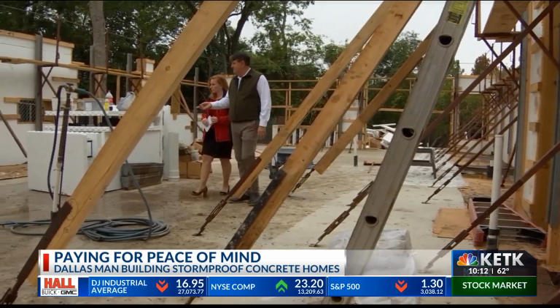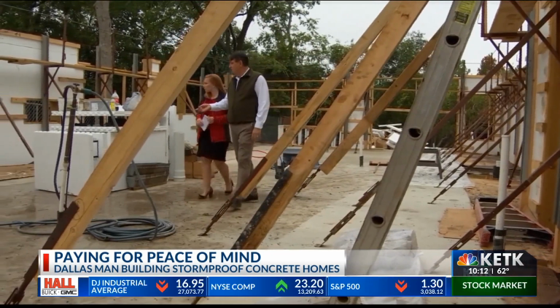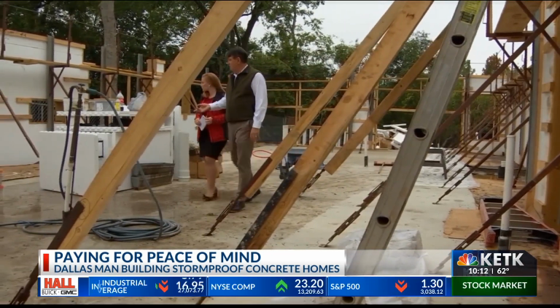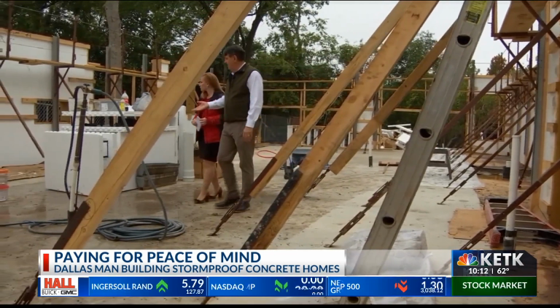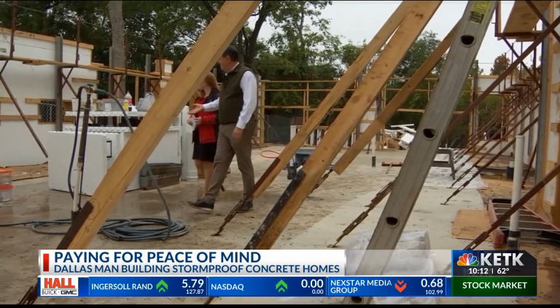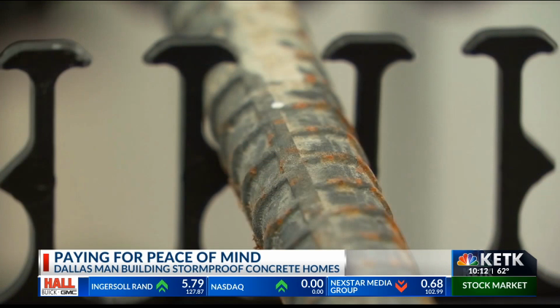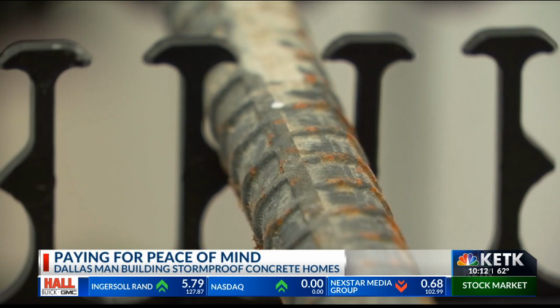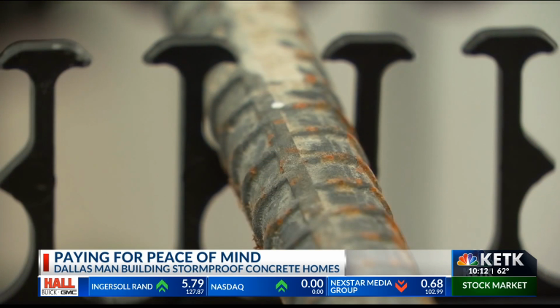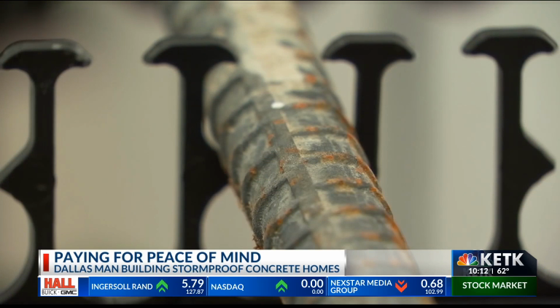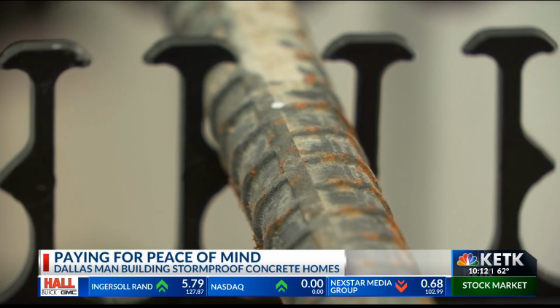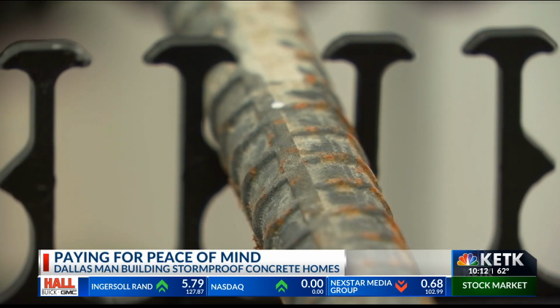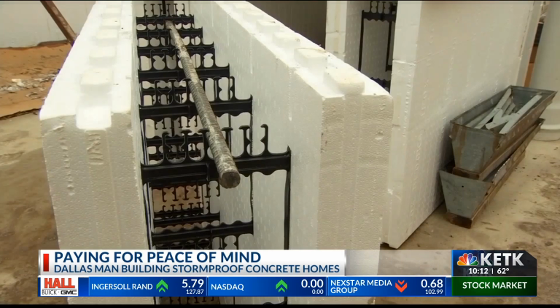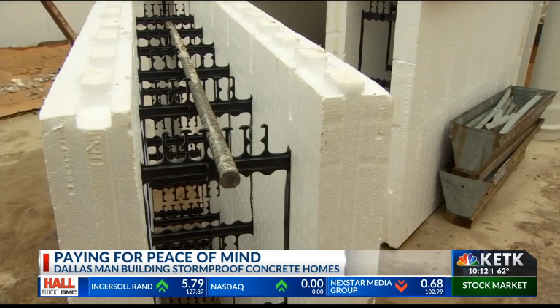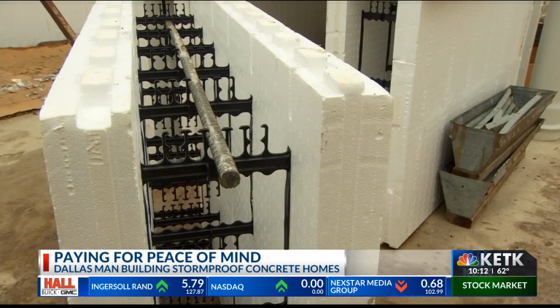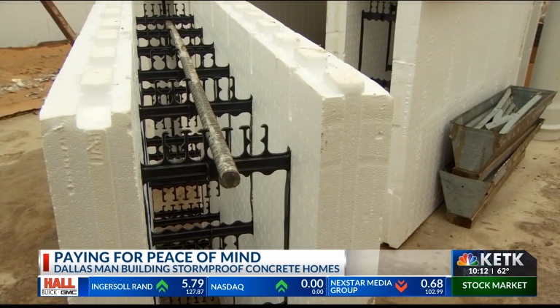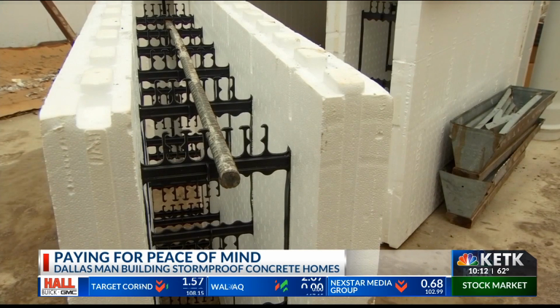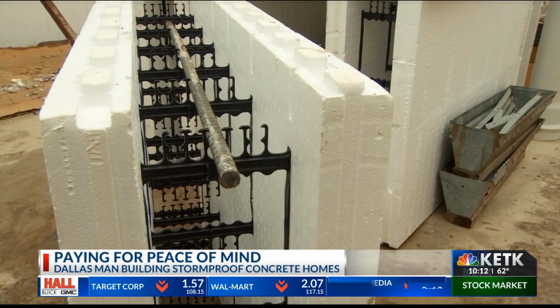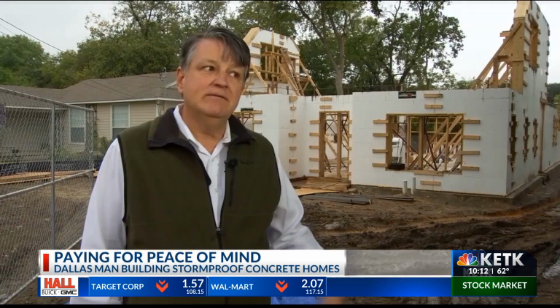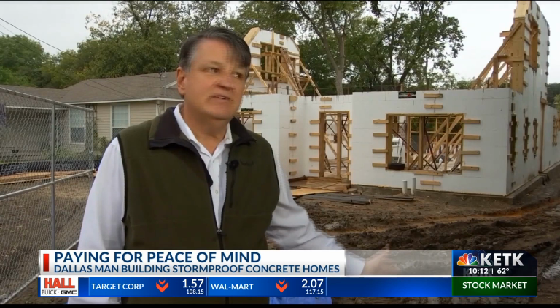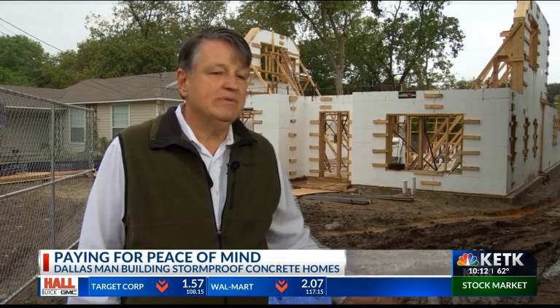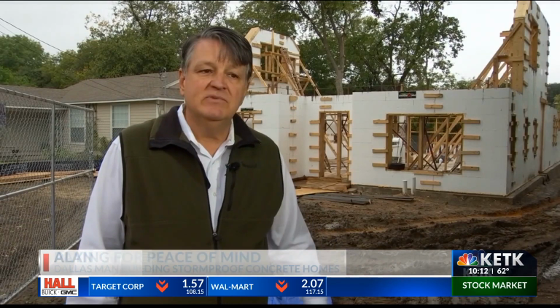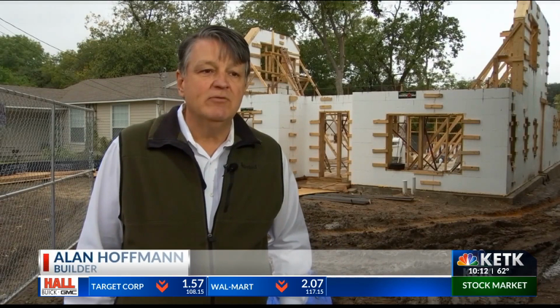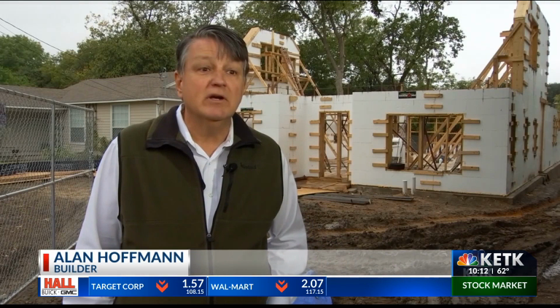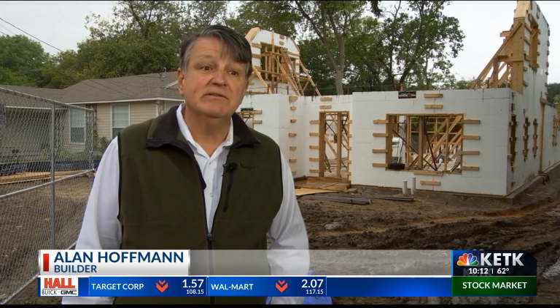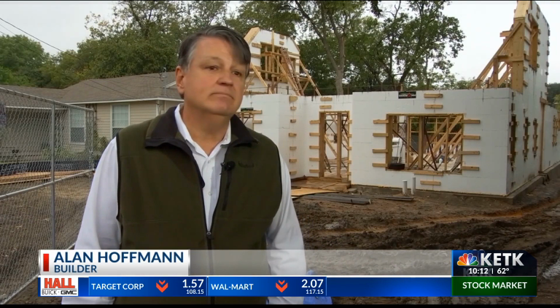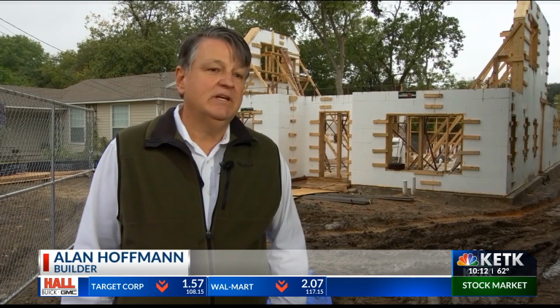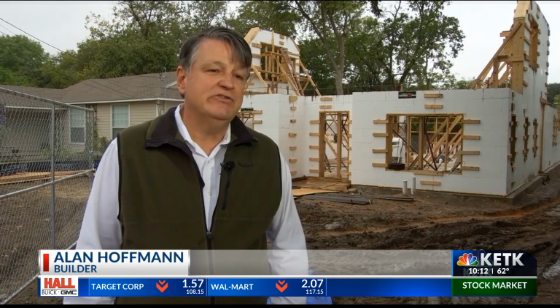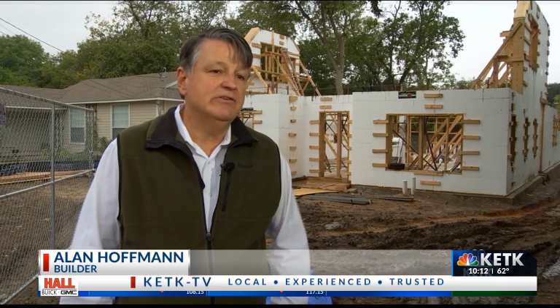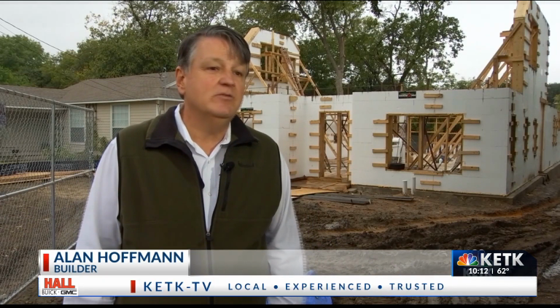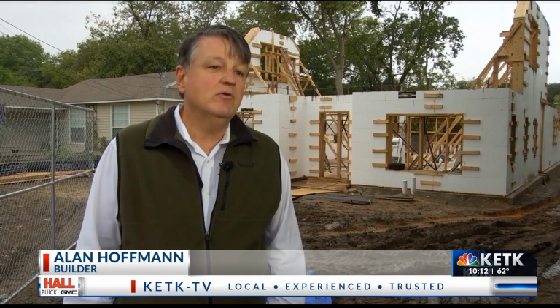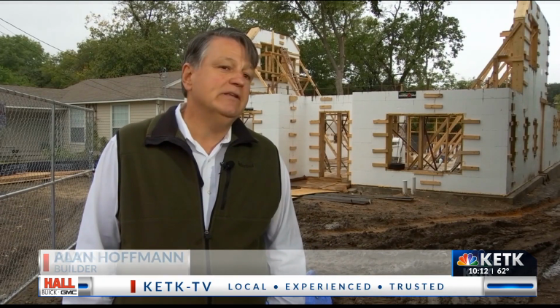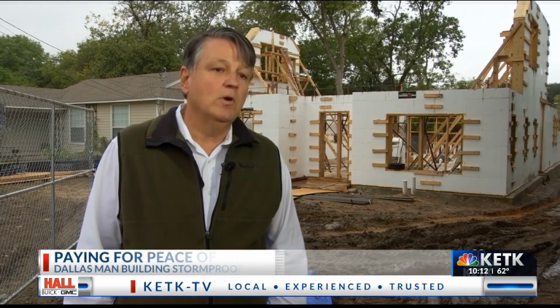Builder Alan Hoffman says that makes it energy efficient and tornado resistant. It stops a 2x4 at 100 miles an hour — it just shatters the 2x4 when it hits the wall.